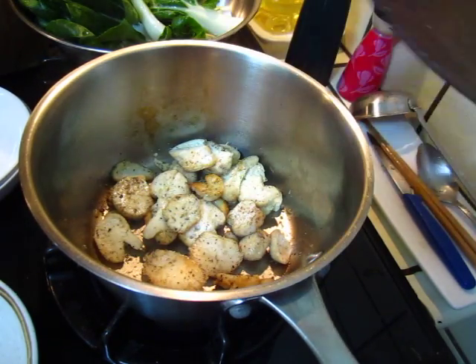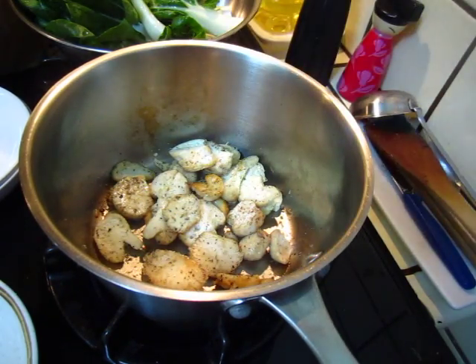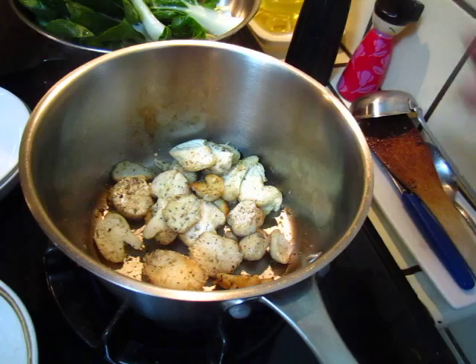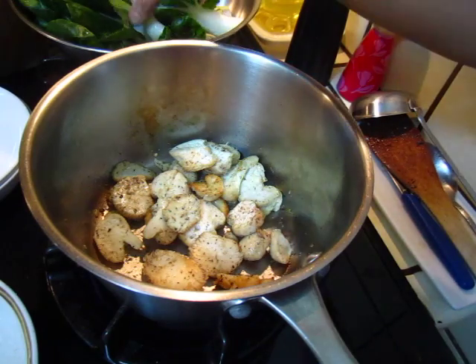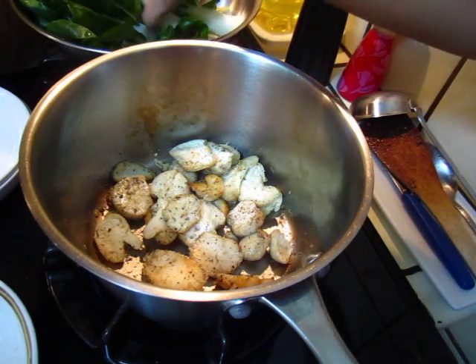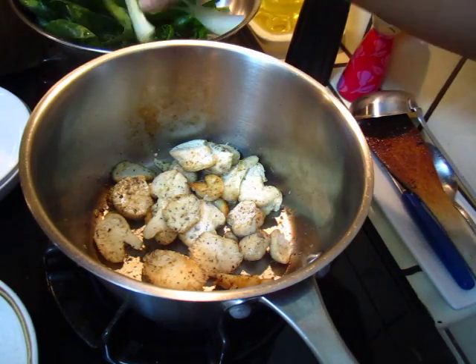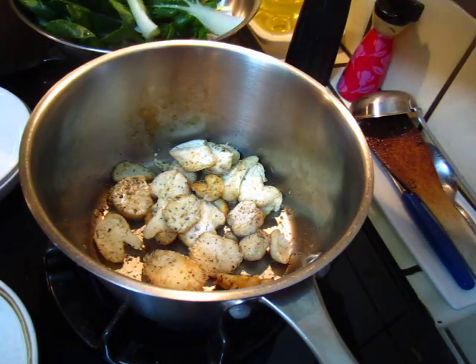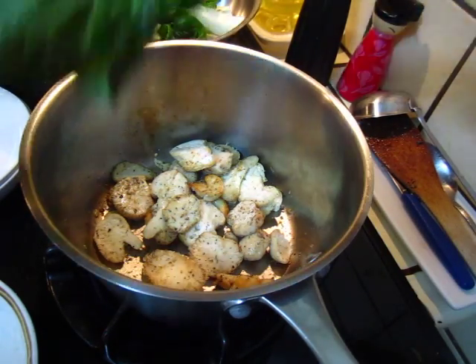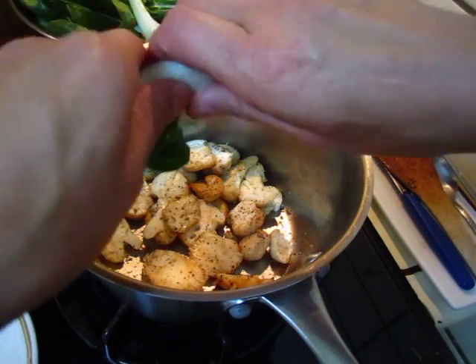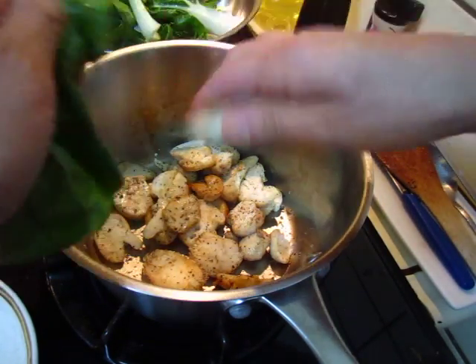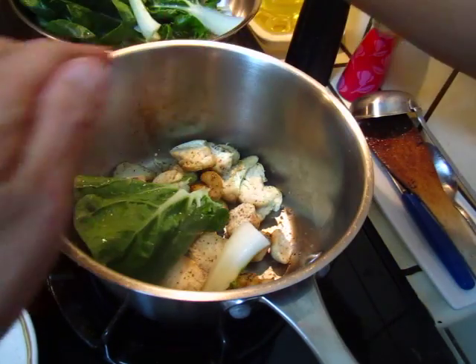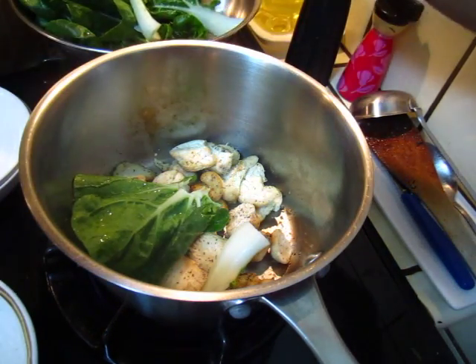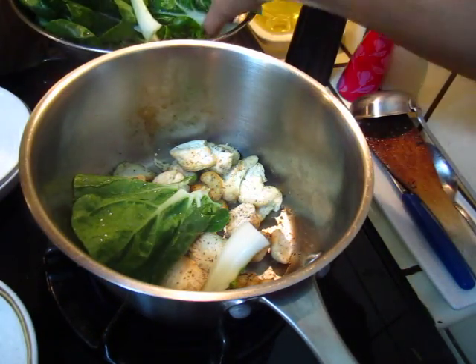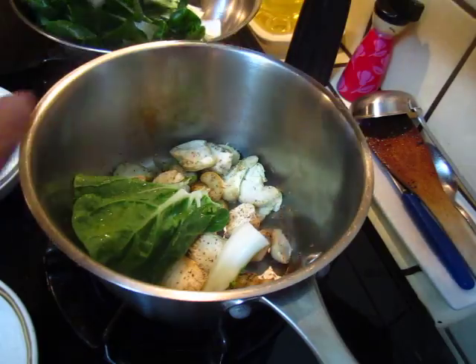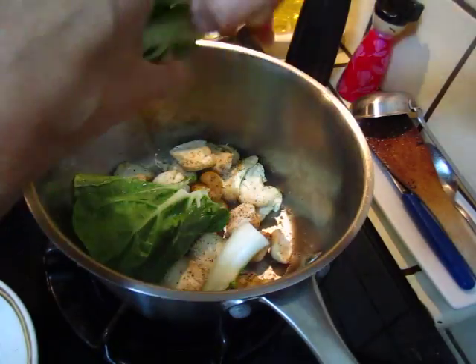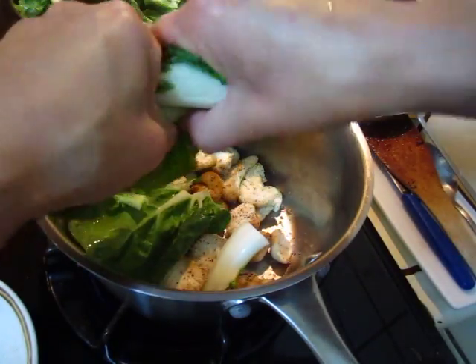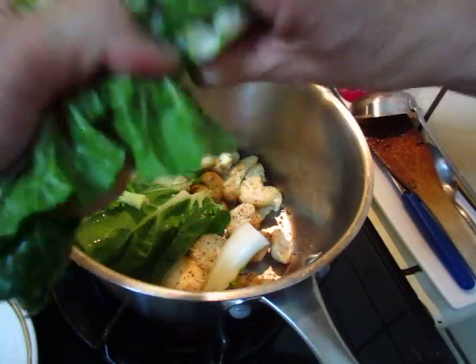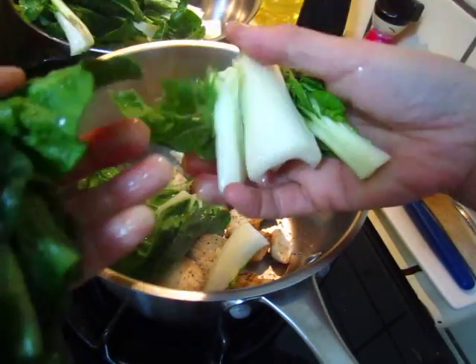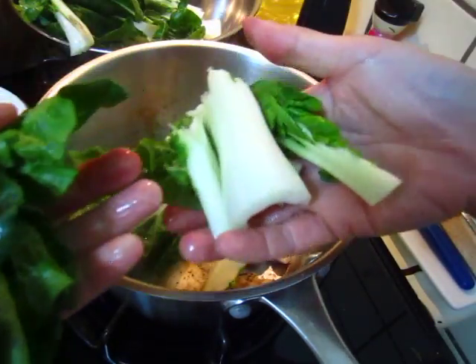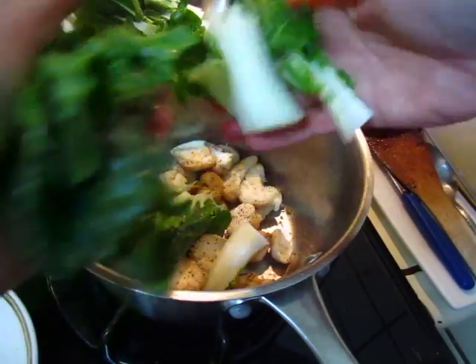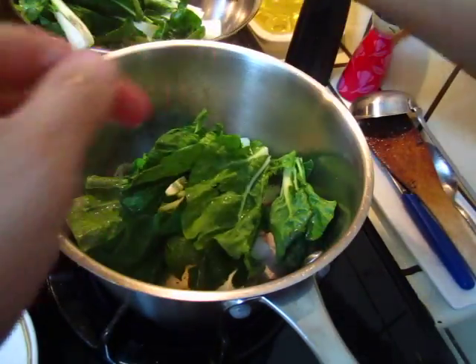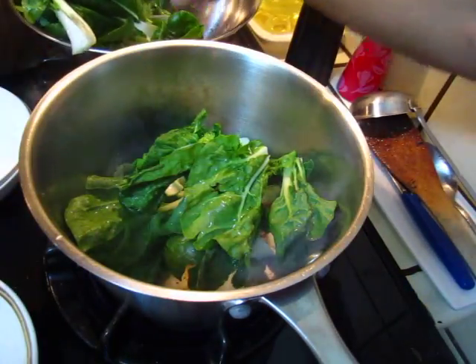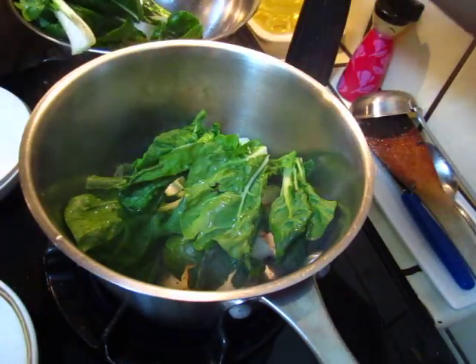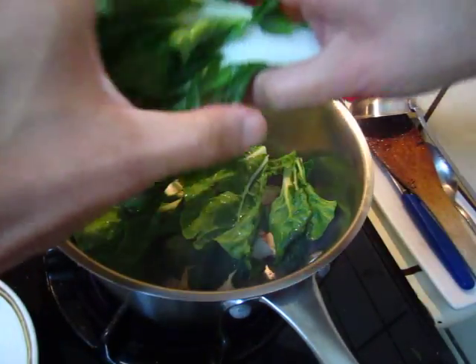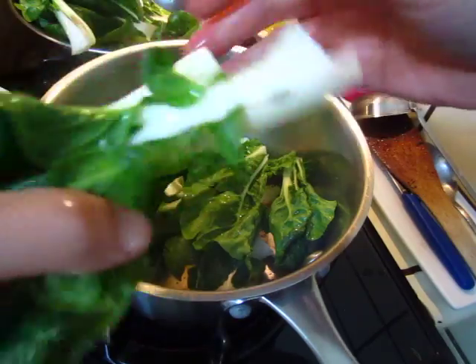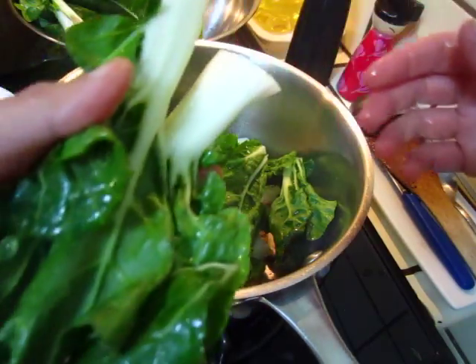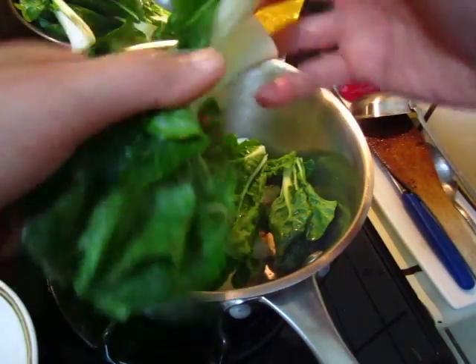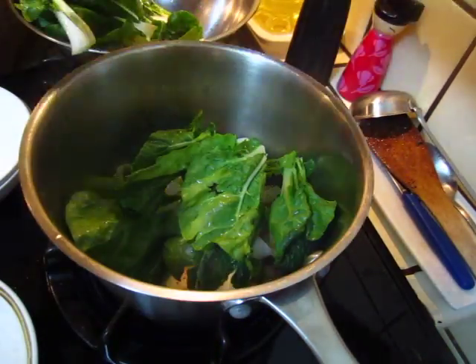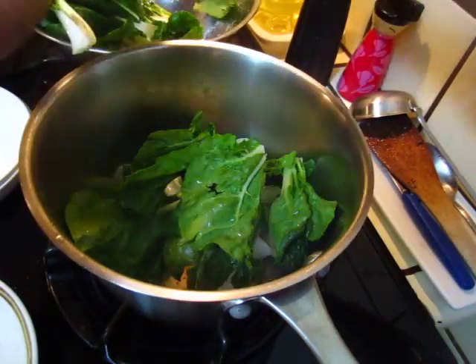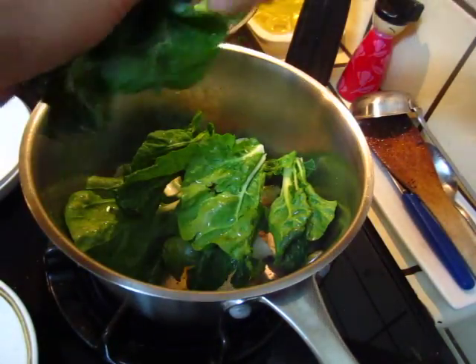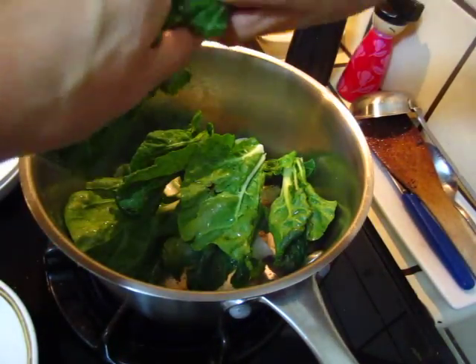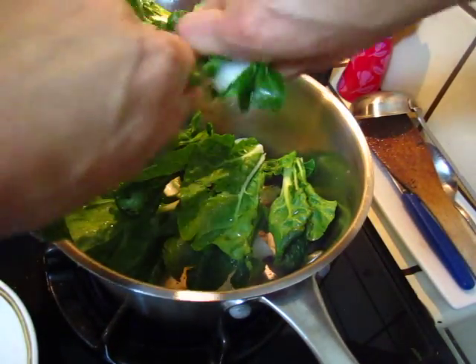Now put in the vegetable. It's better to cut it in half — cut half, it's too big to be complete, so cut half.